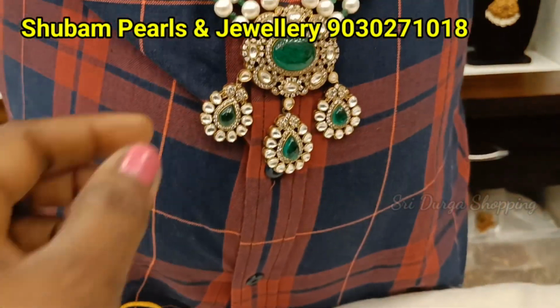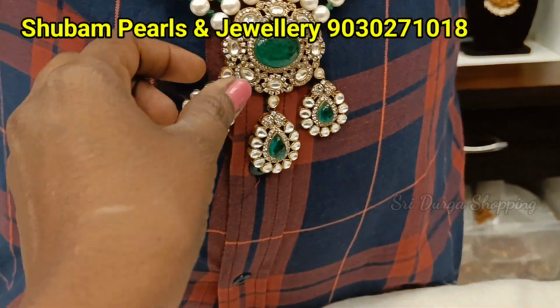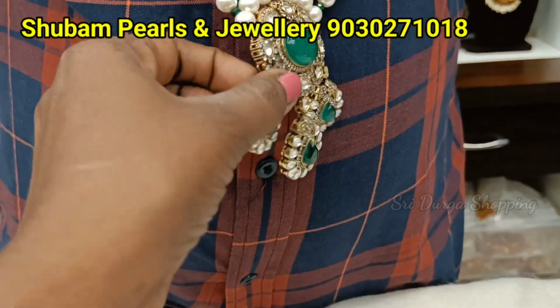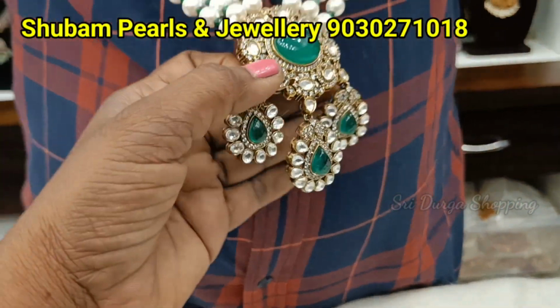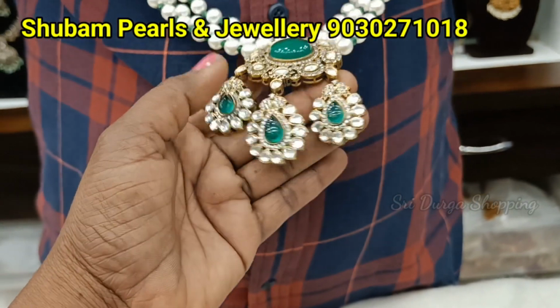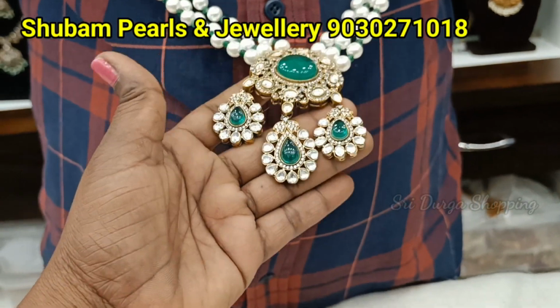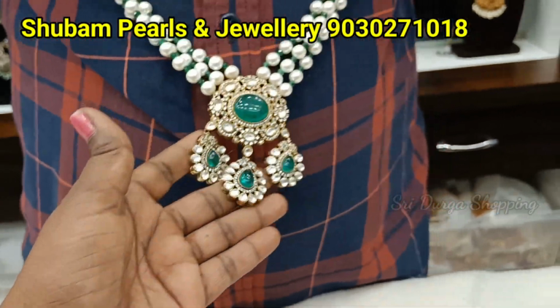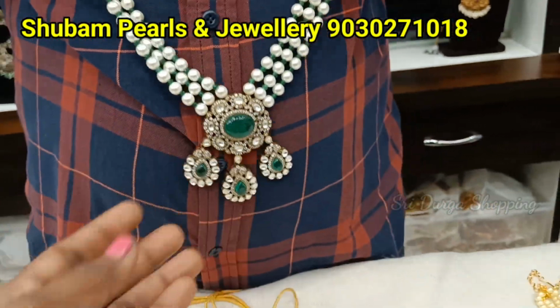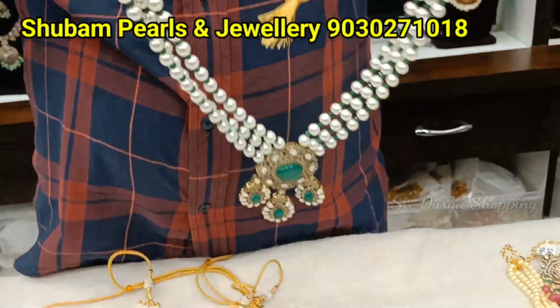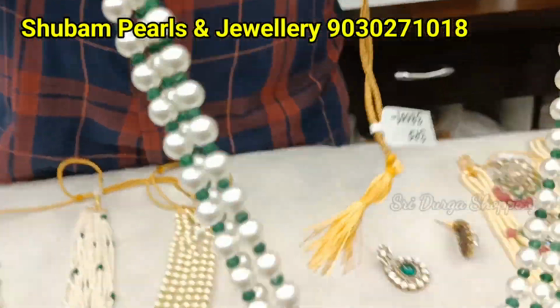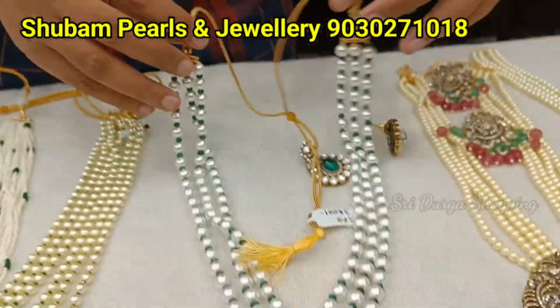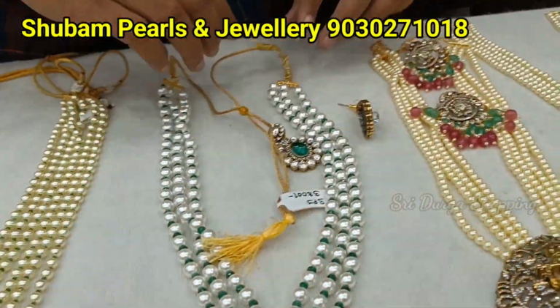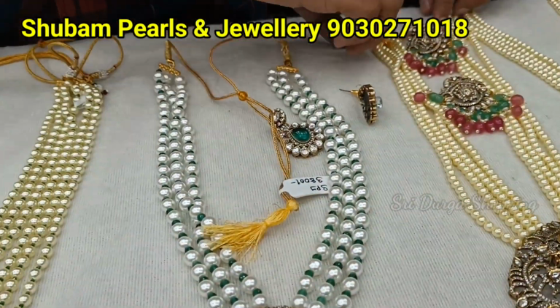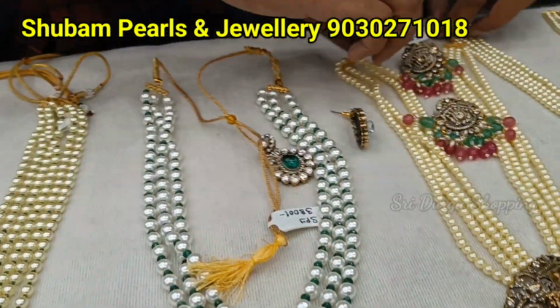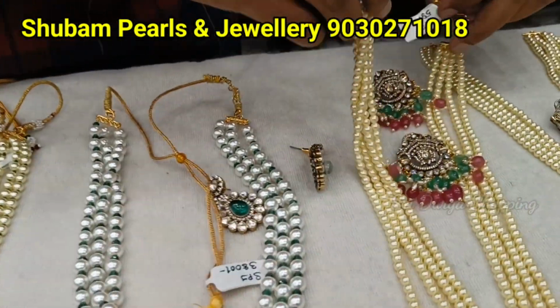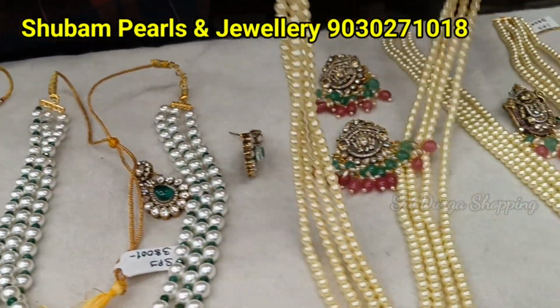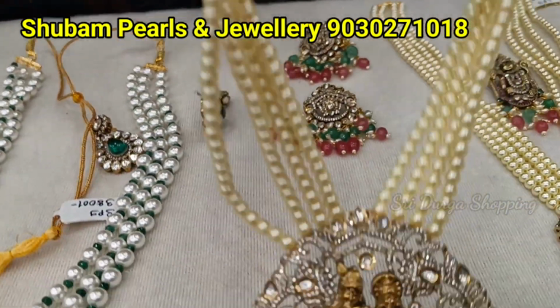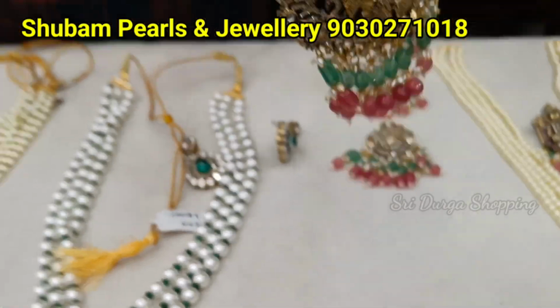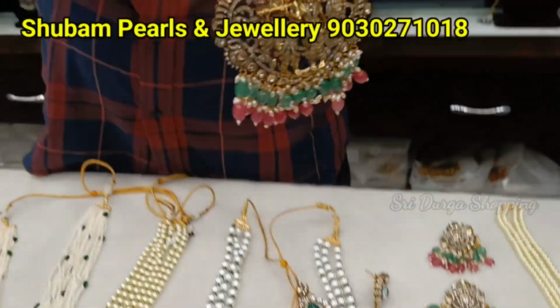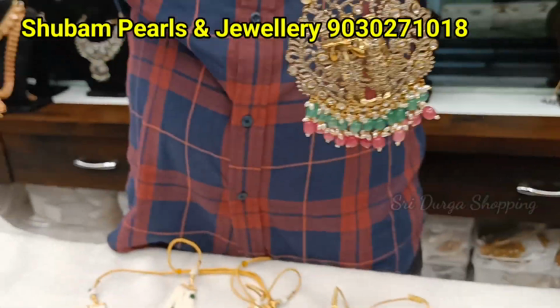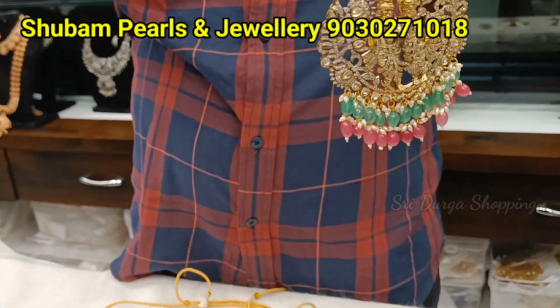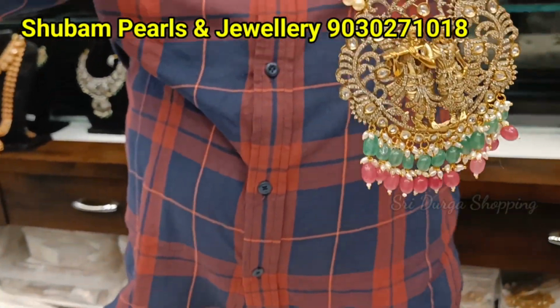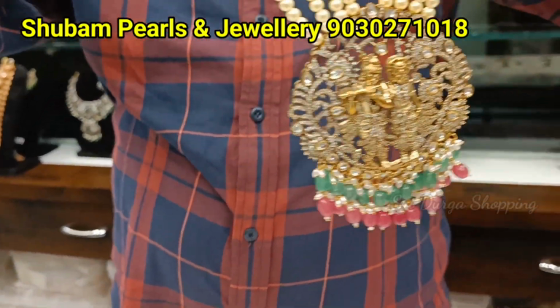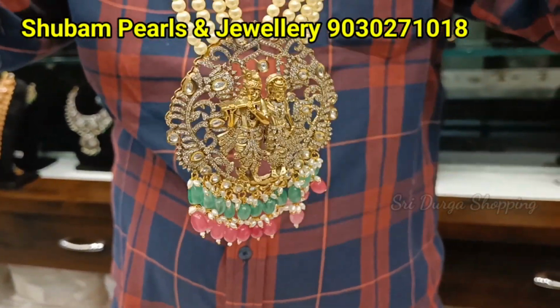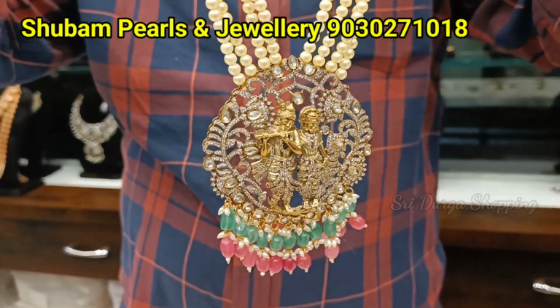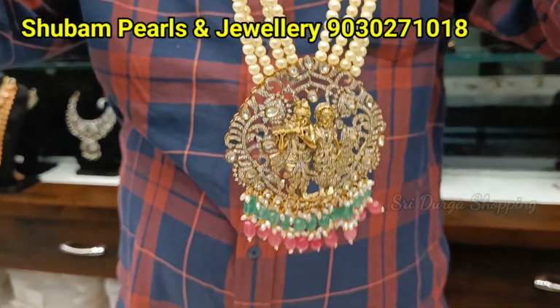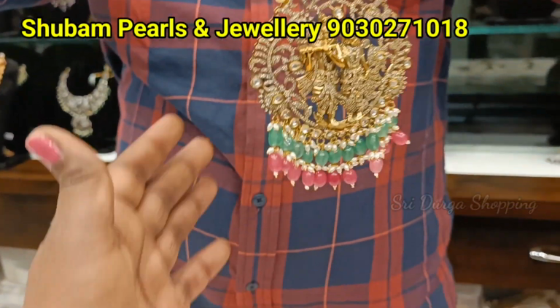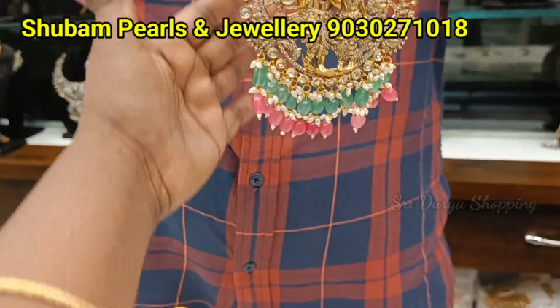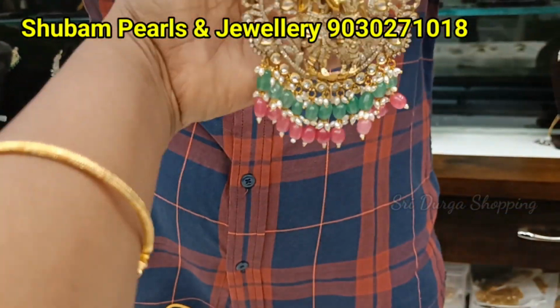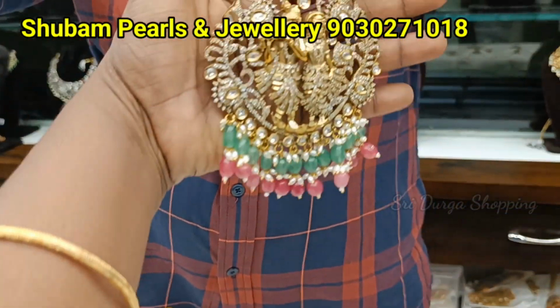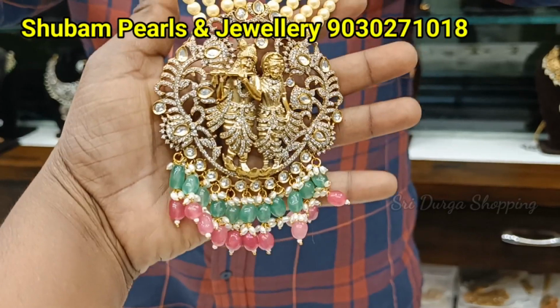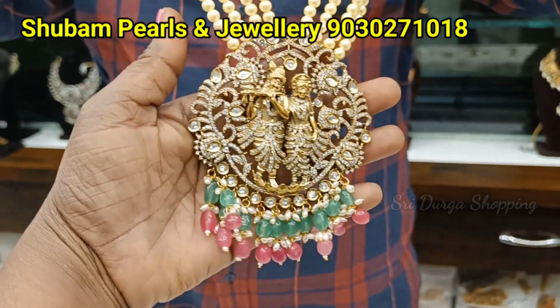Now drop shapes. Different. With earrings. Then we have very big jumbo size pendant madam. Radha Krishna. Jumbo size pendant madam.